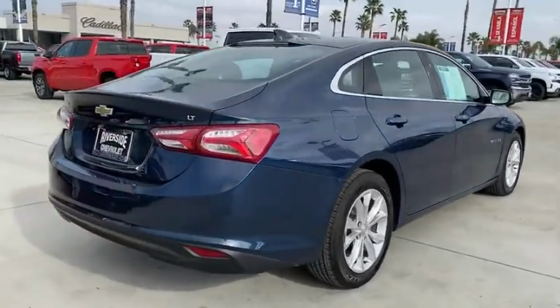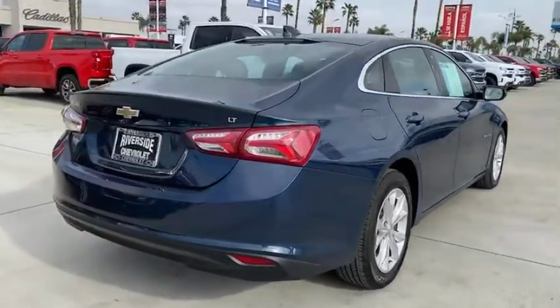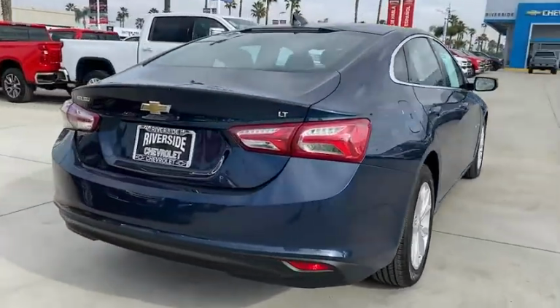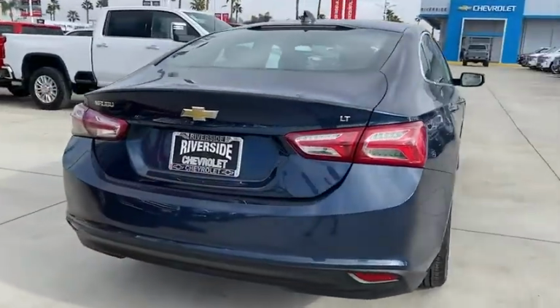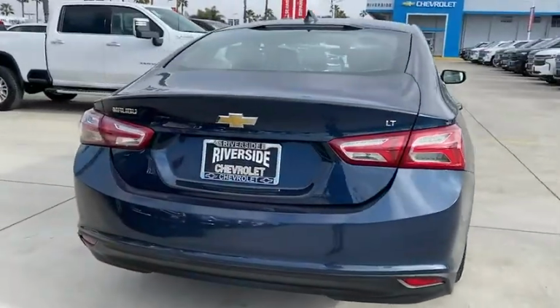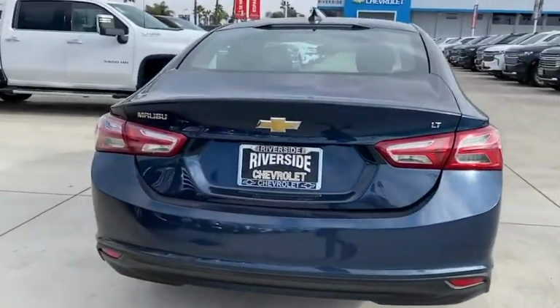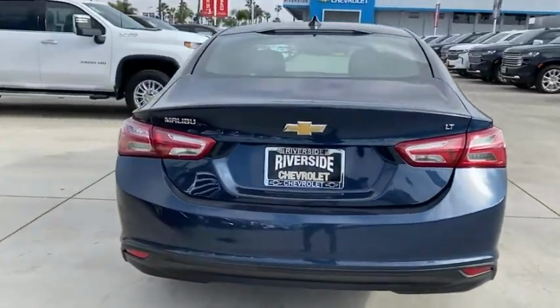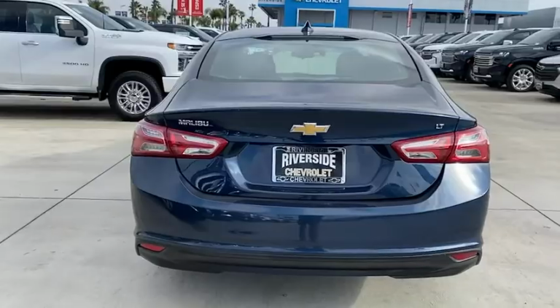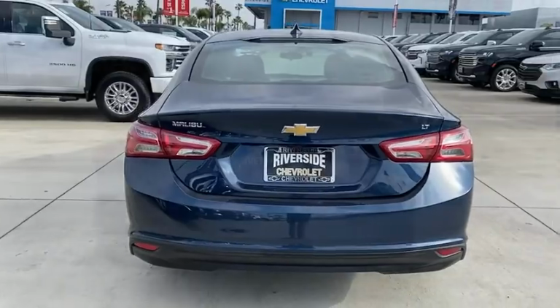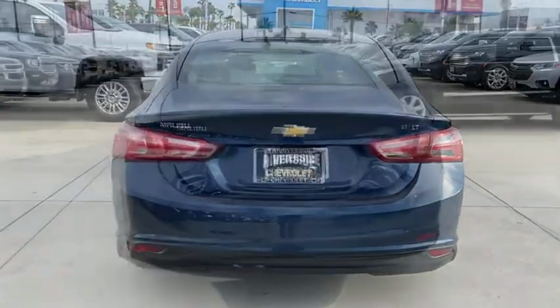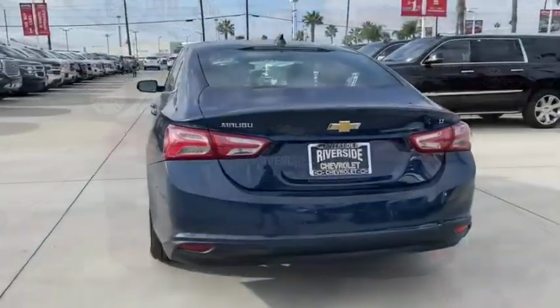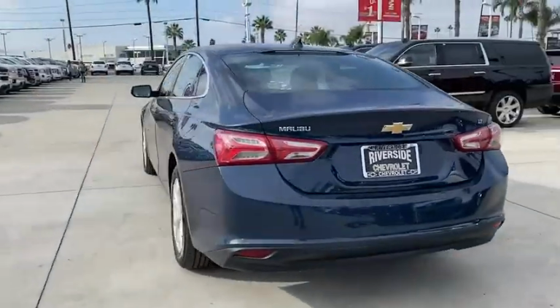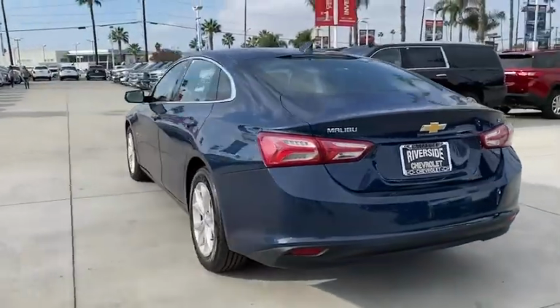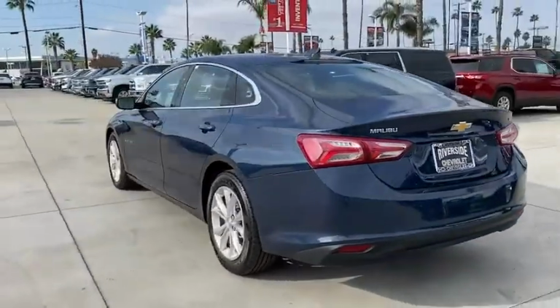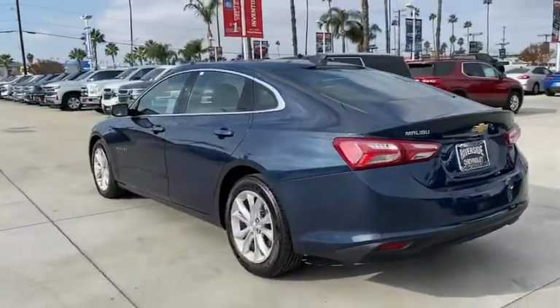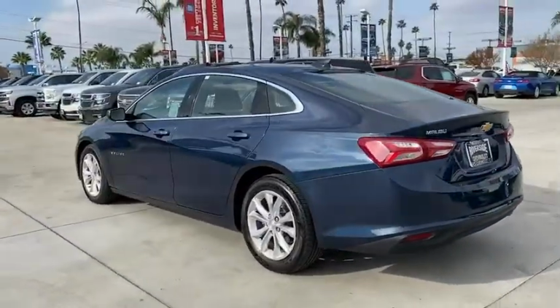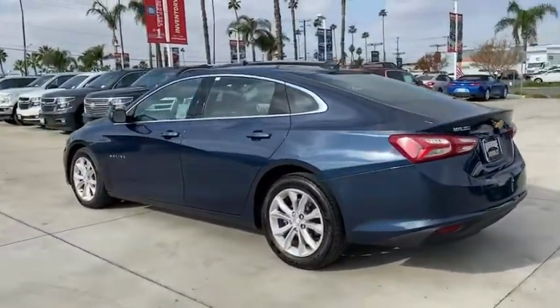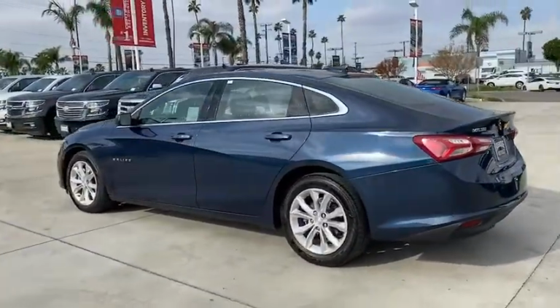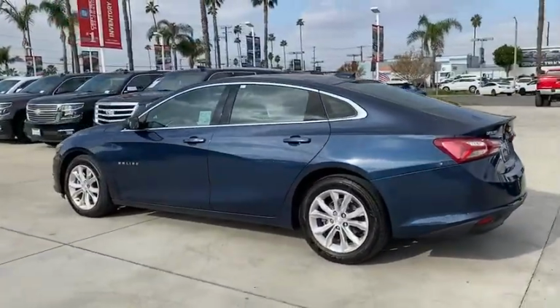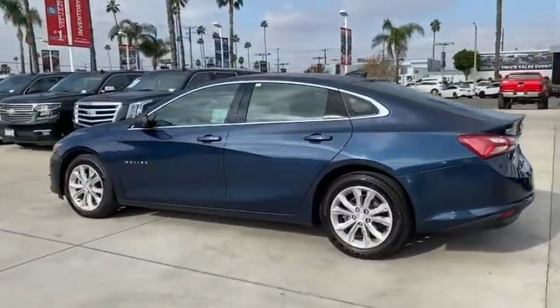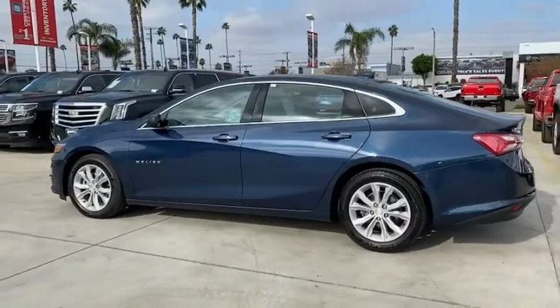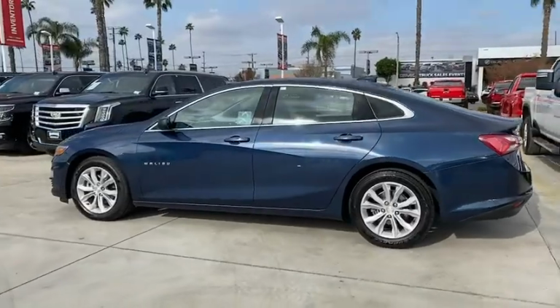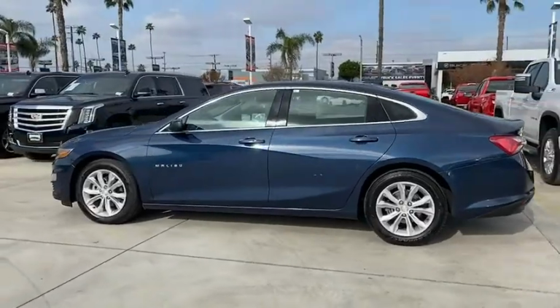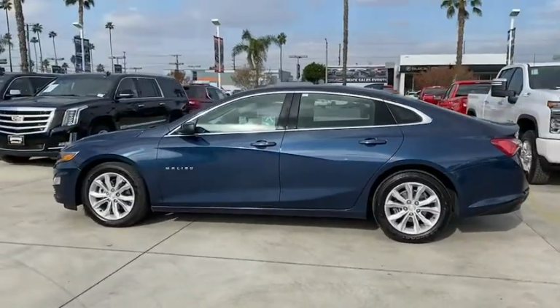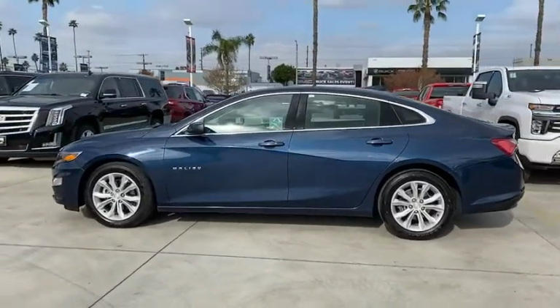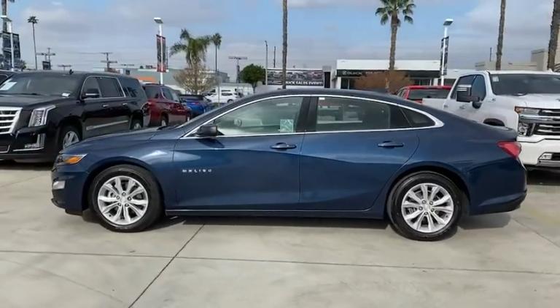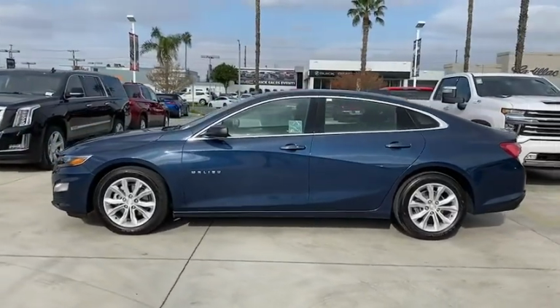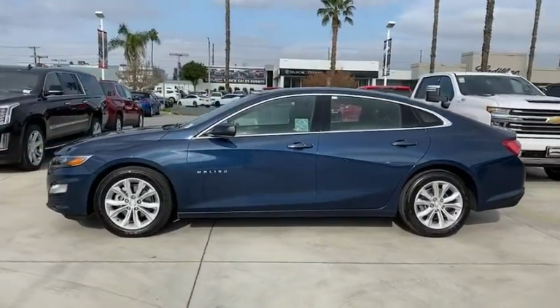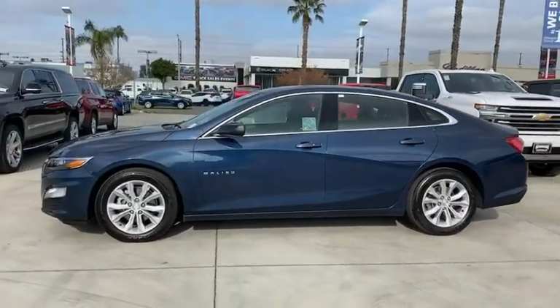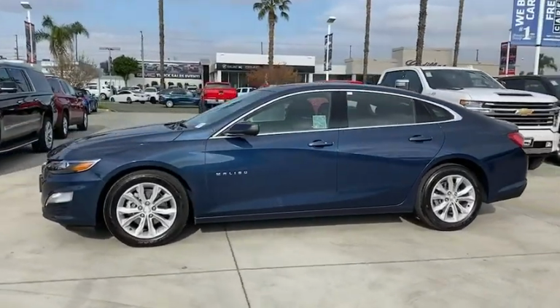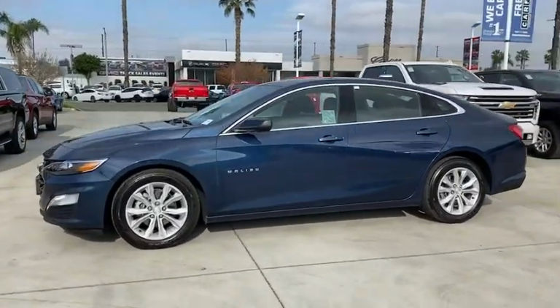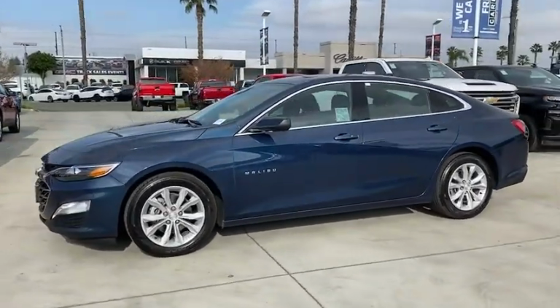Here are some of this vehicle's great options: traction control, backup camera, dual airbags, alloy wheels, power steering, four-wheel disc brakes, center armrest, power windows, electronic stability control.